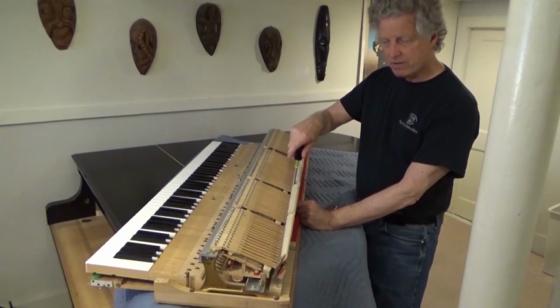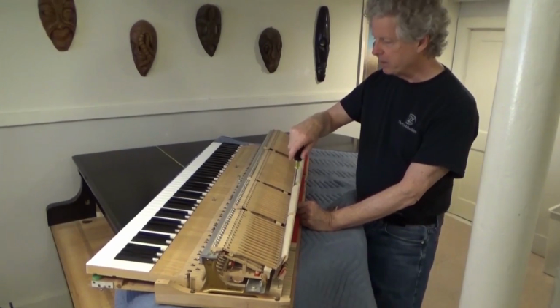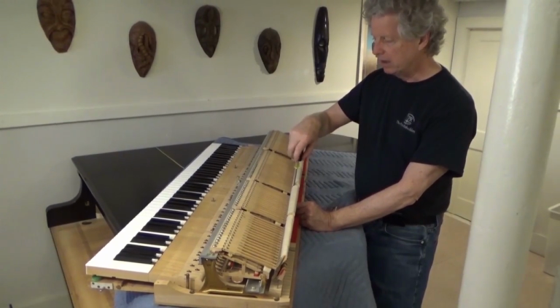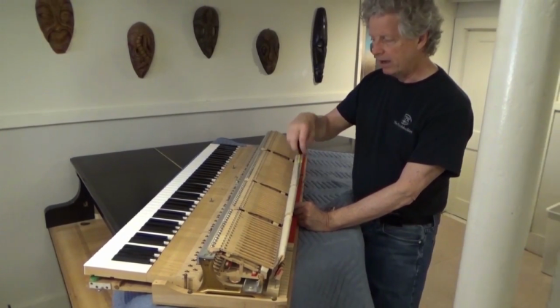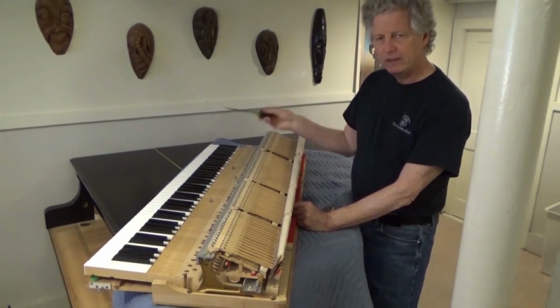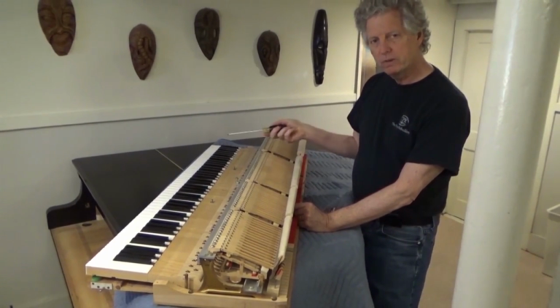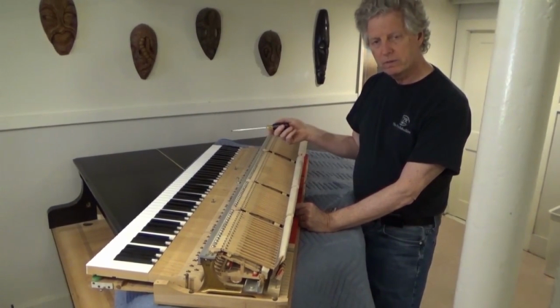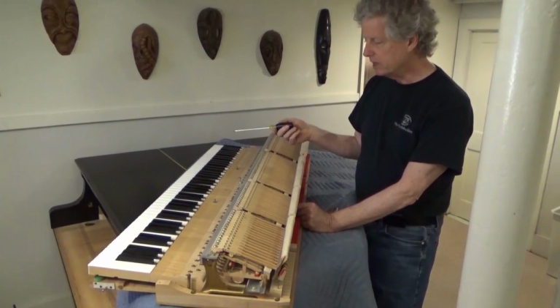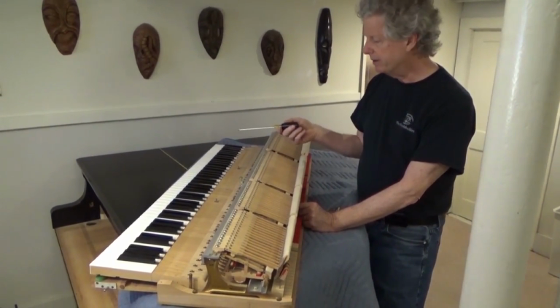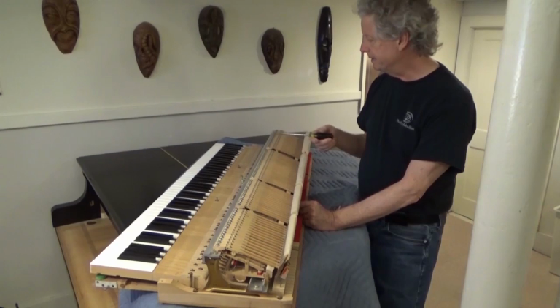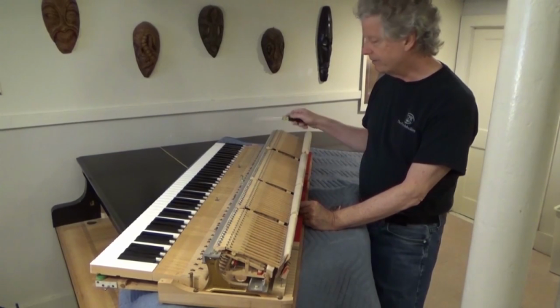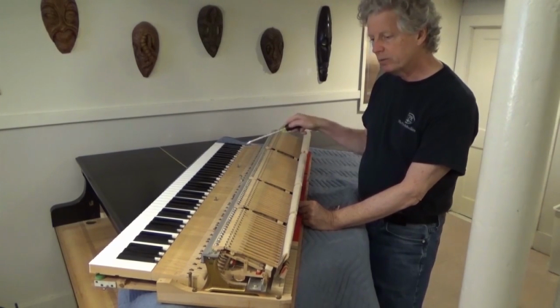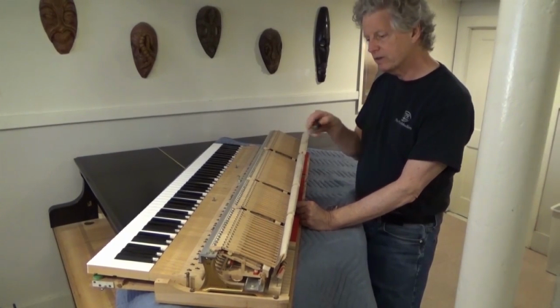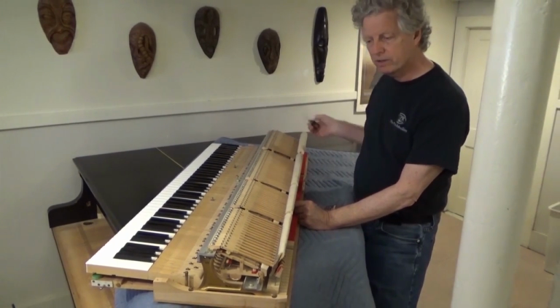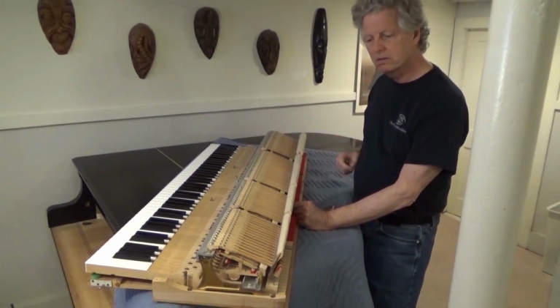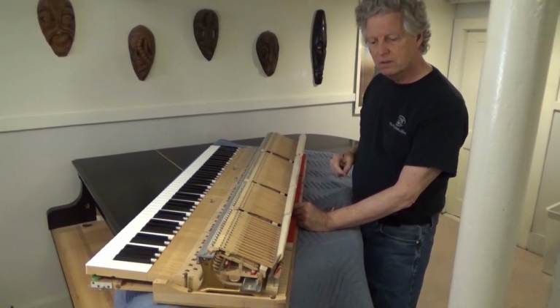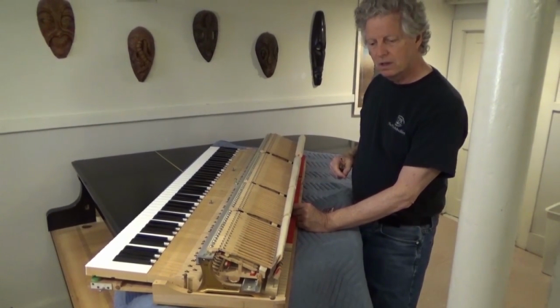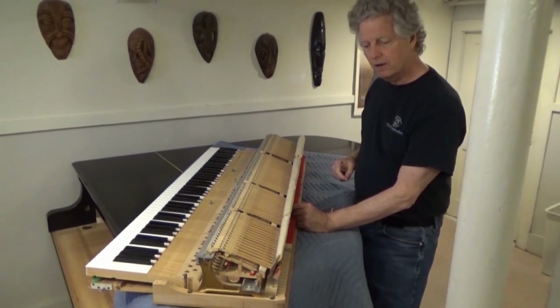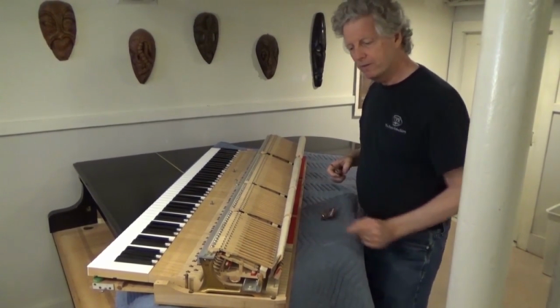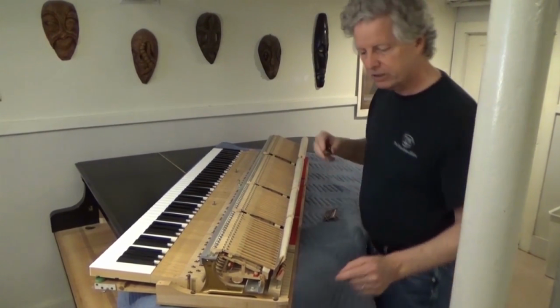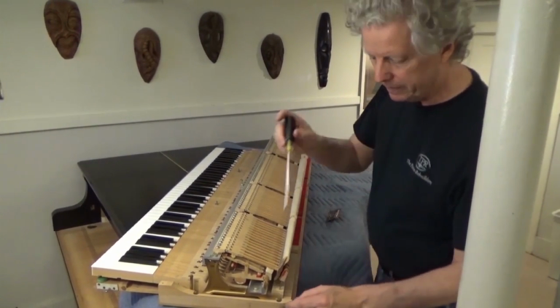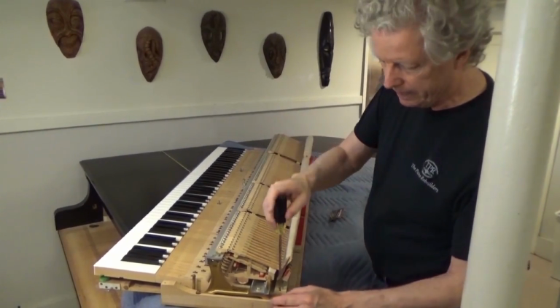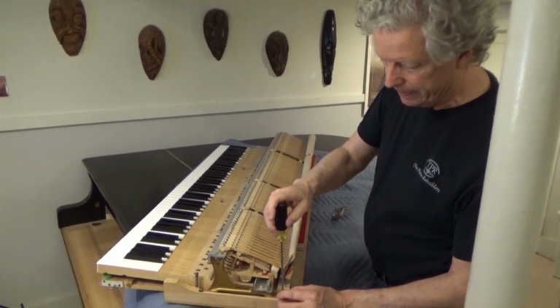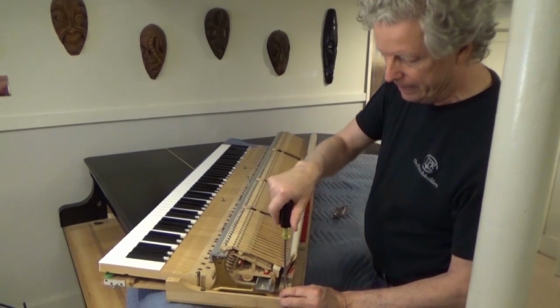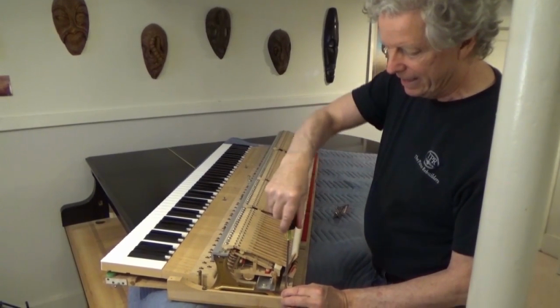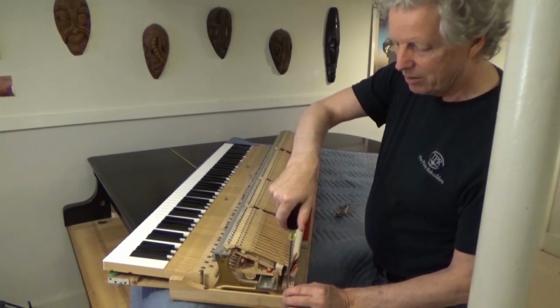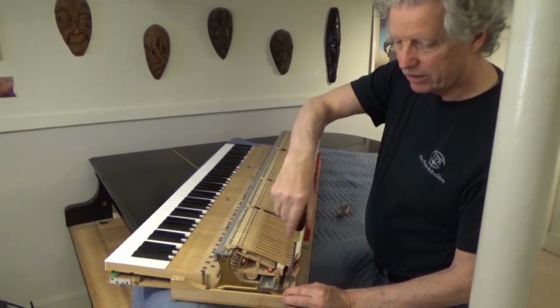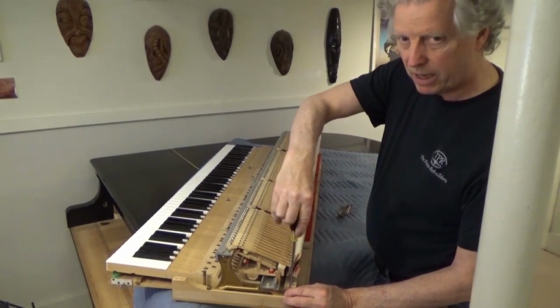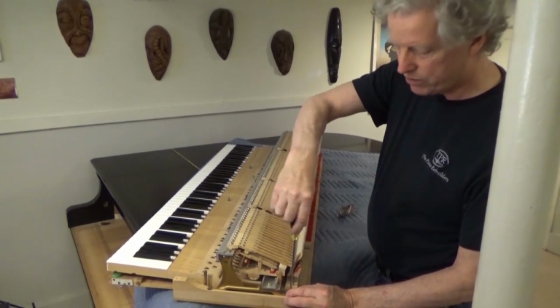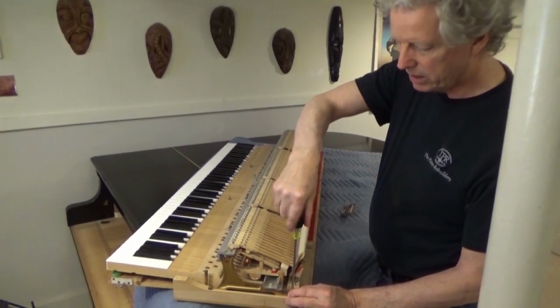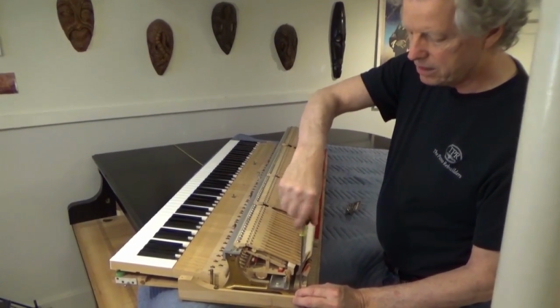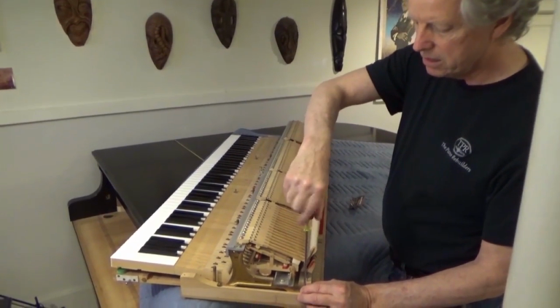I've vacuumed the key bed and vacuumed the surface of the action. Now I'm taking the top stack off so that I can ease the keys.